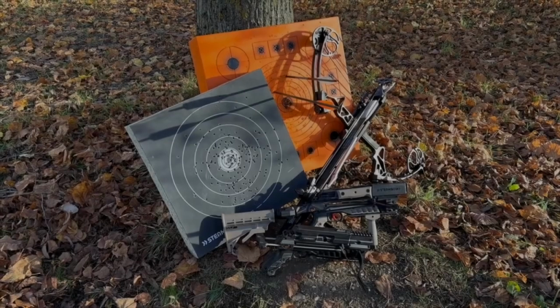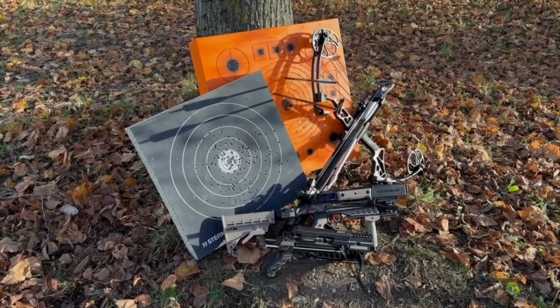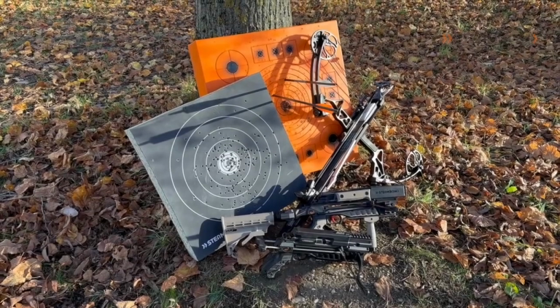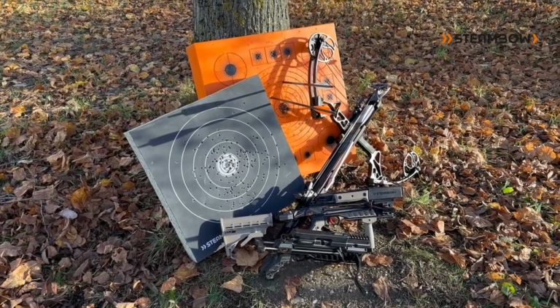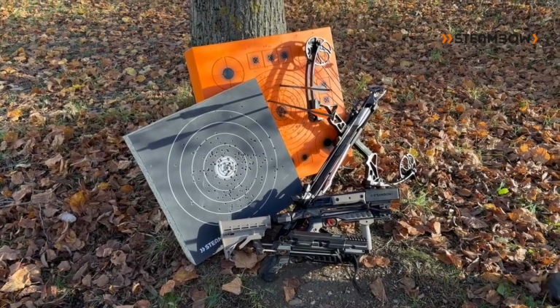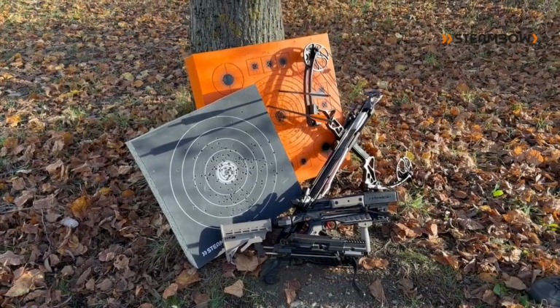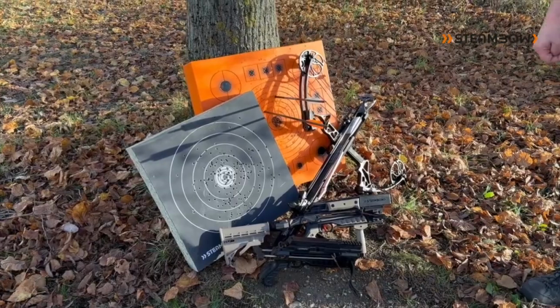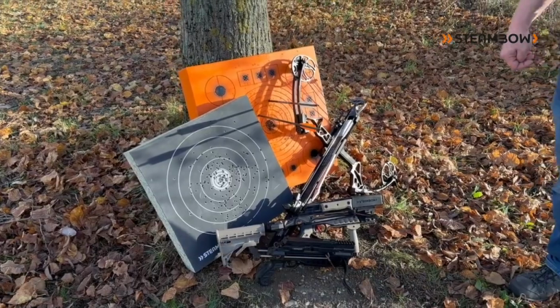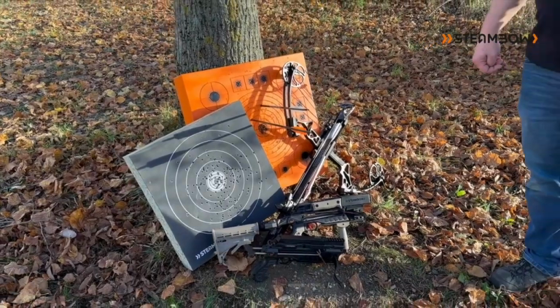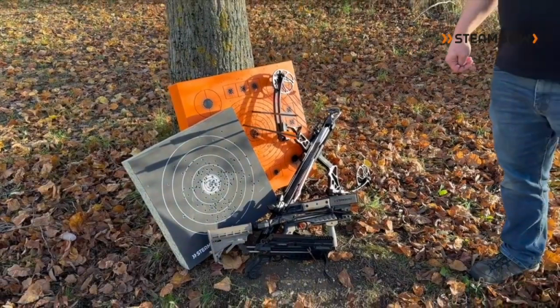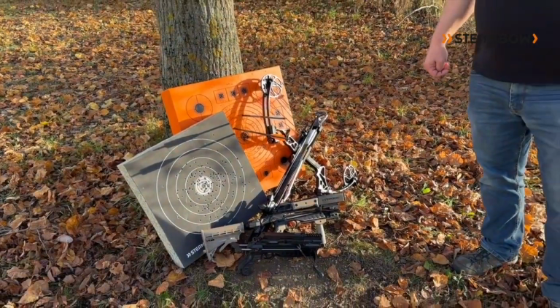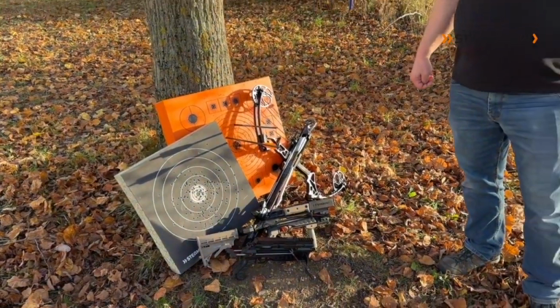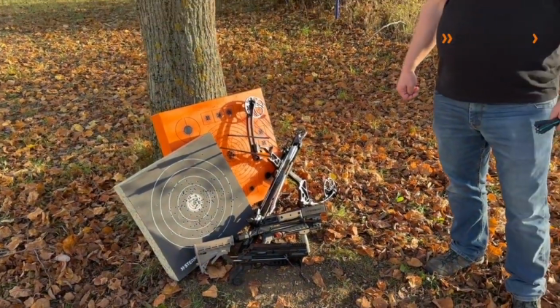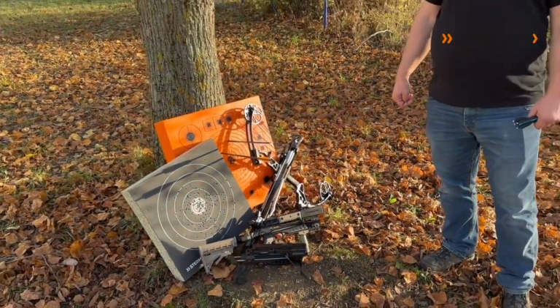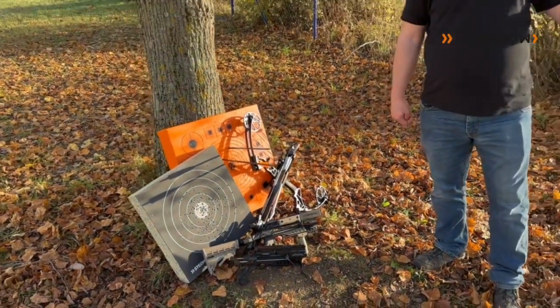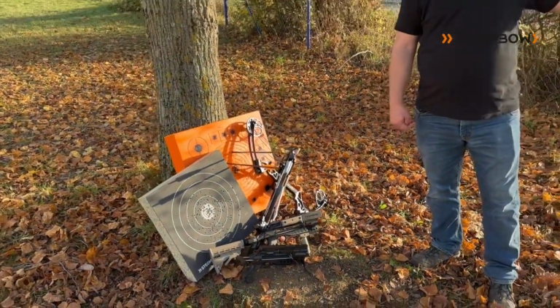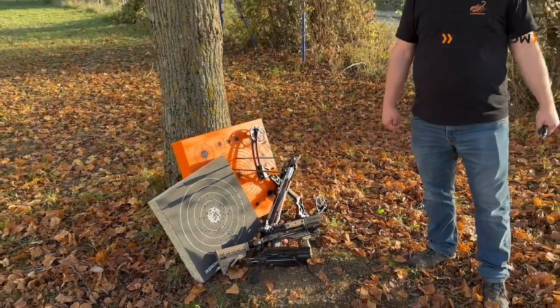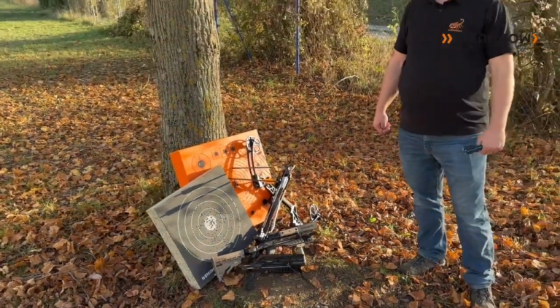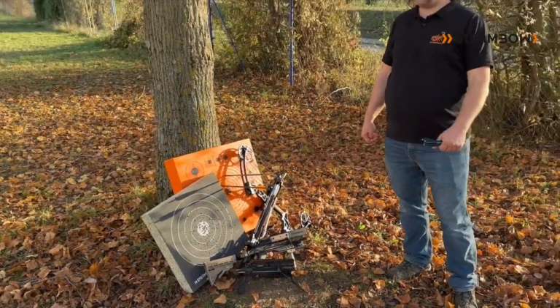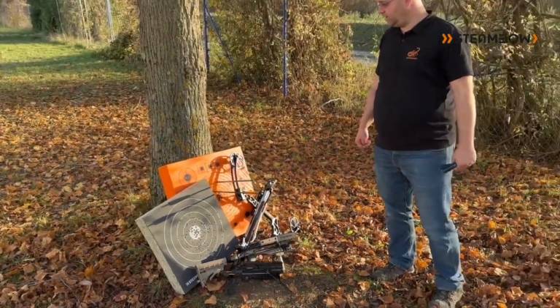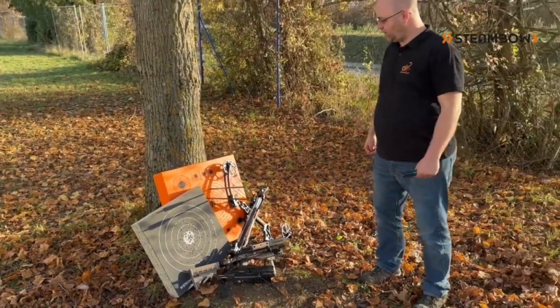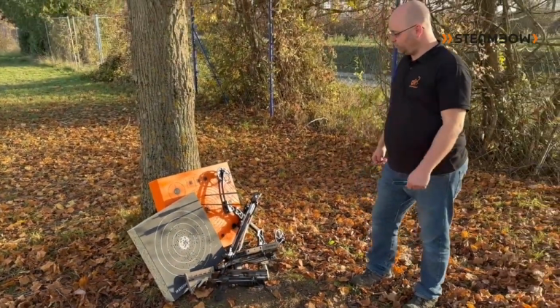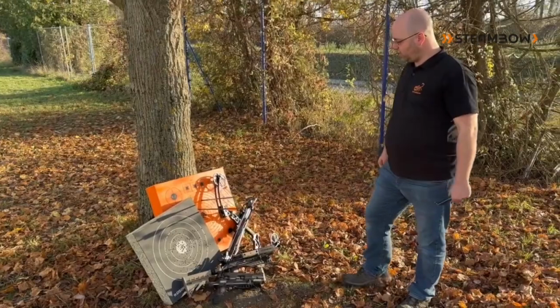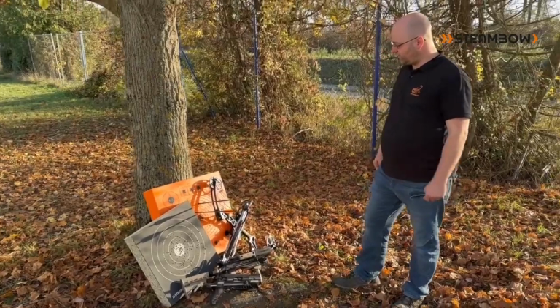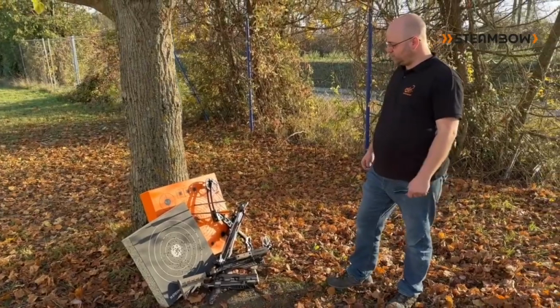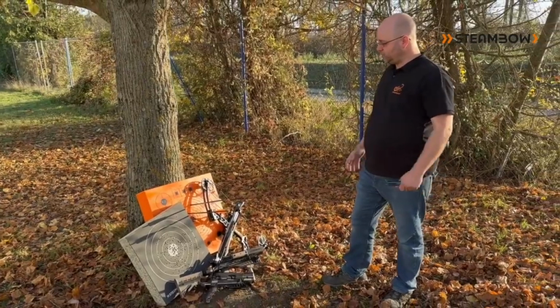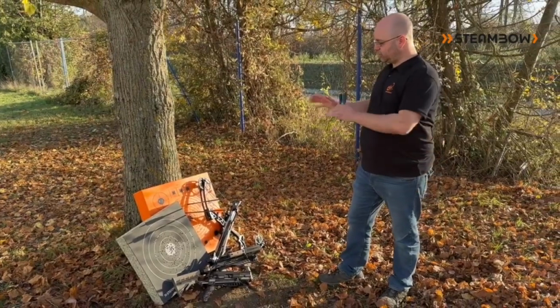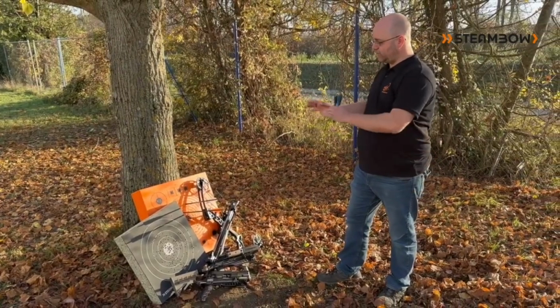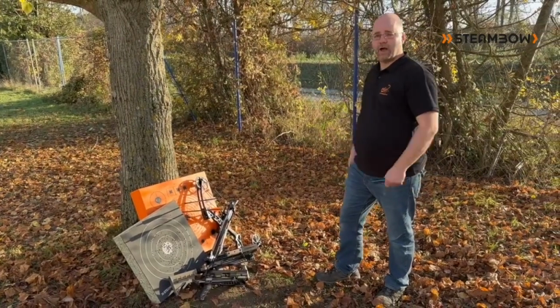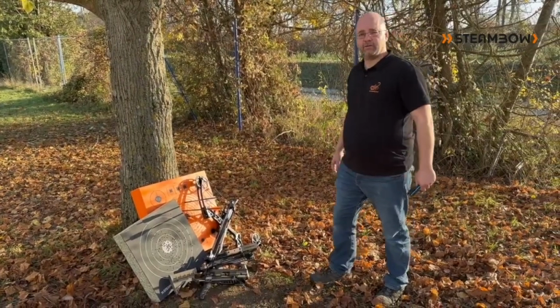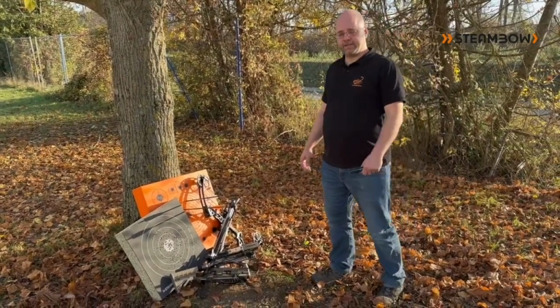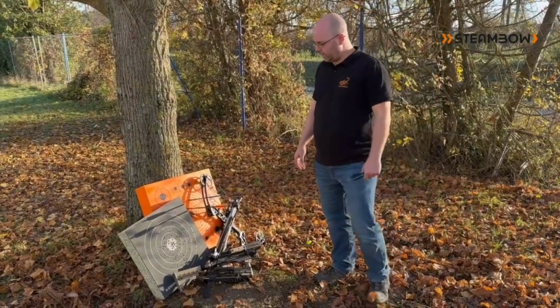Hello, I'm Gerald, the CEO of STEAMBOW, and we are very happy here on this sunny fall afternoon to show you our new AeroTargets.